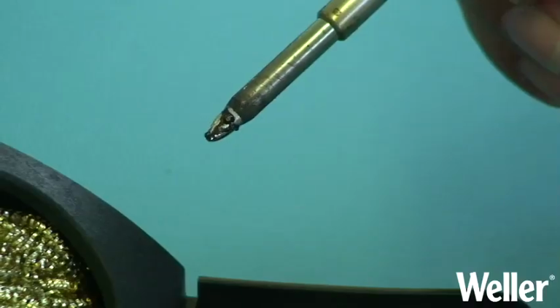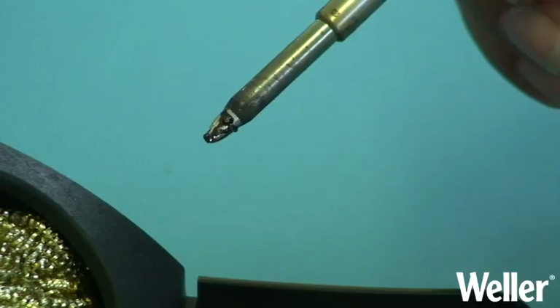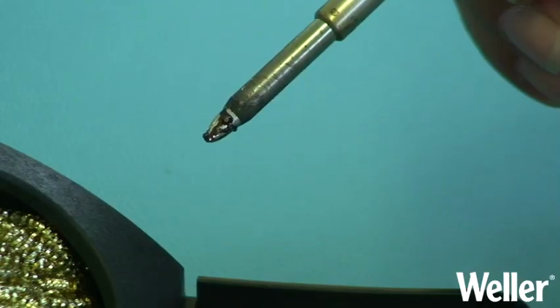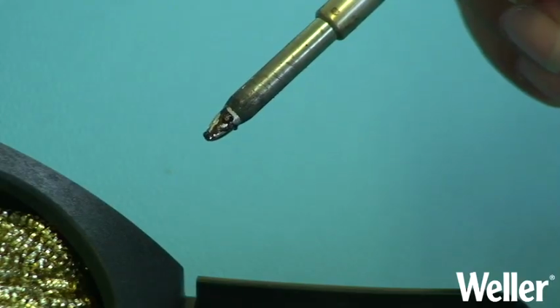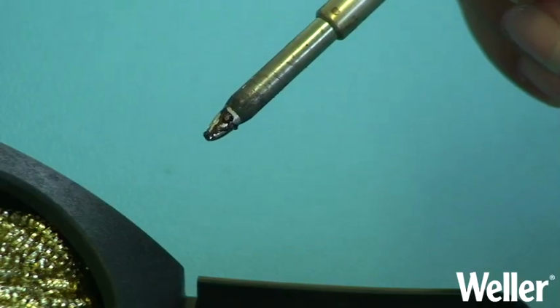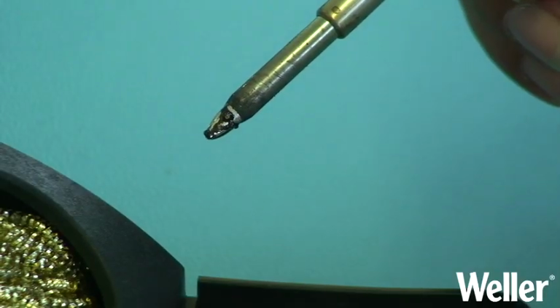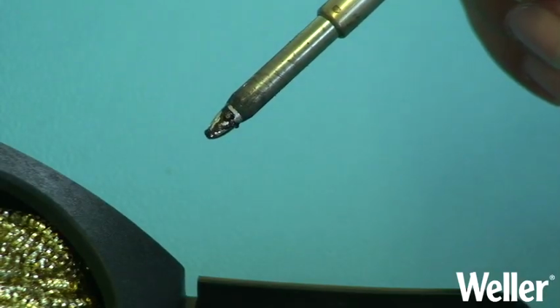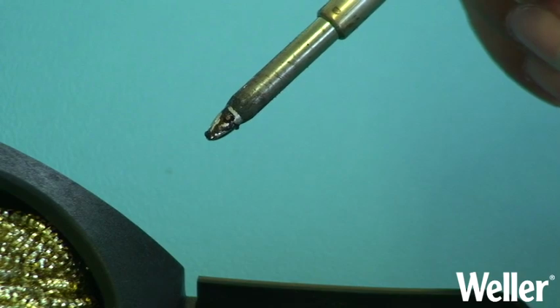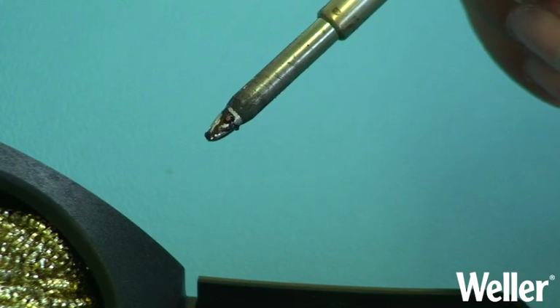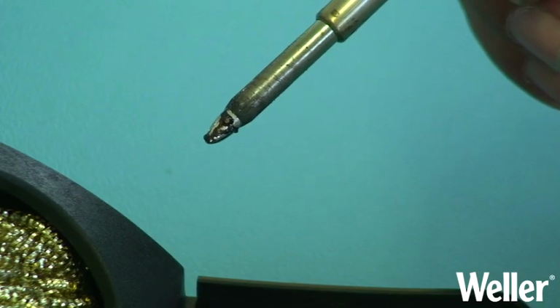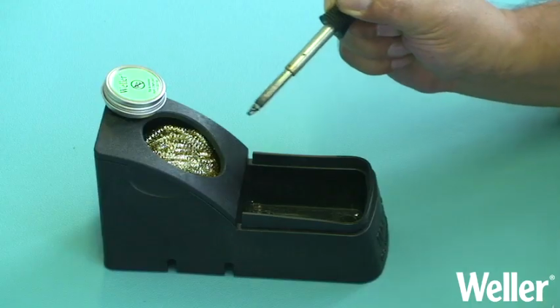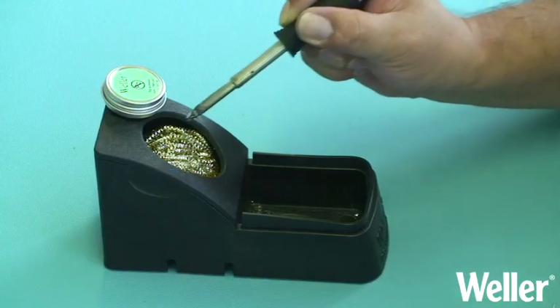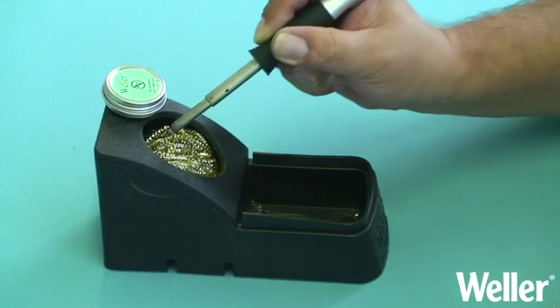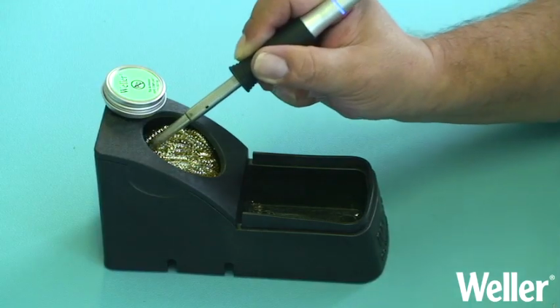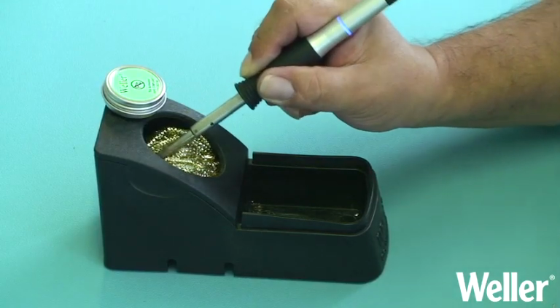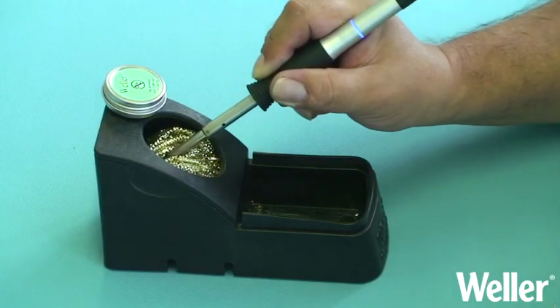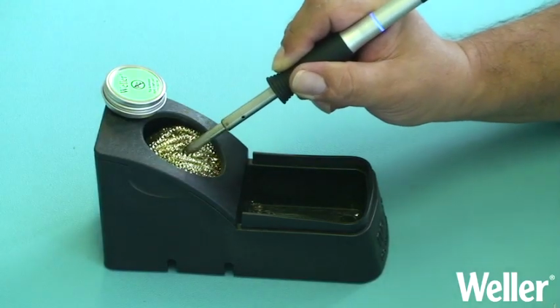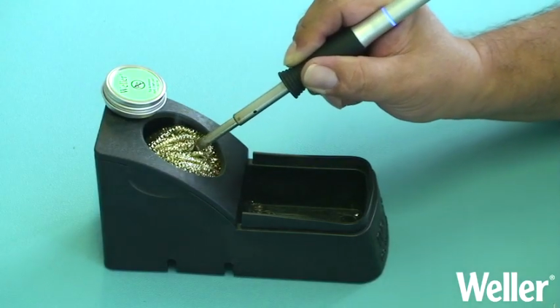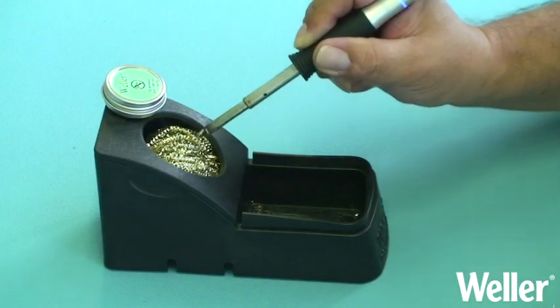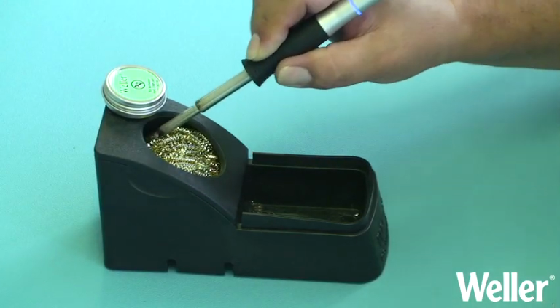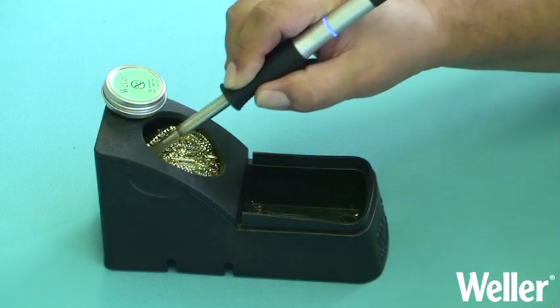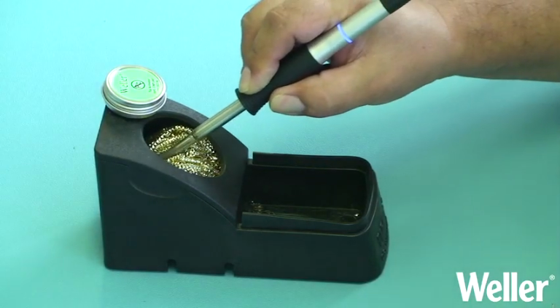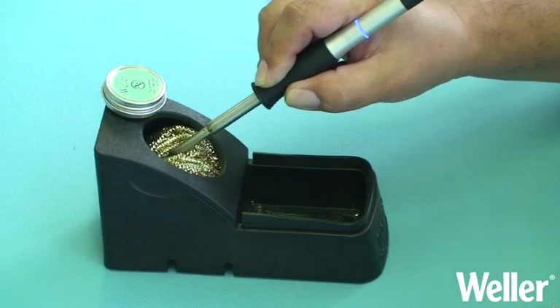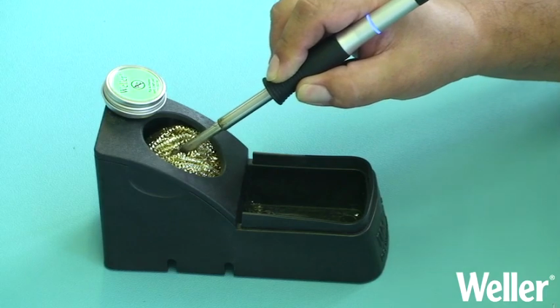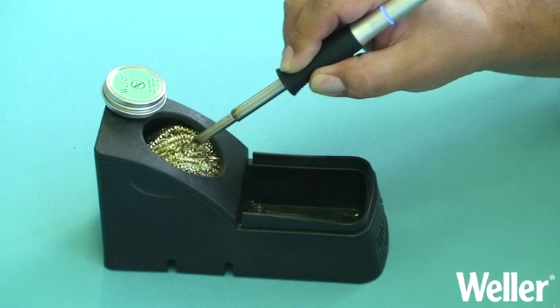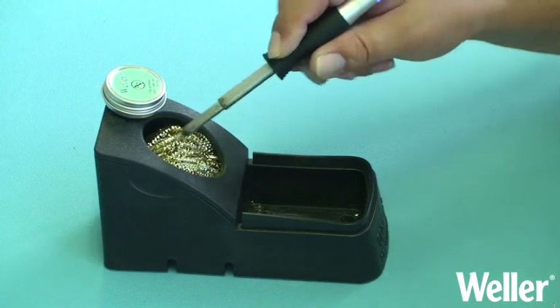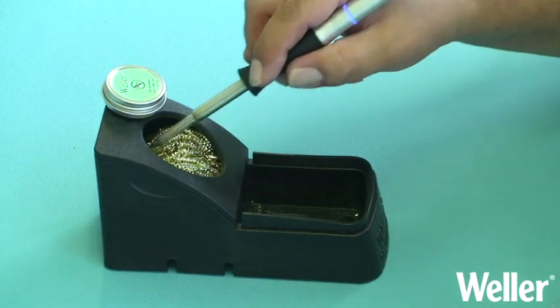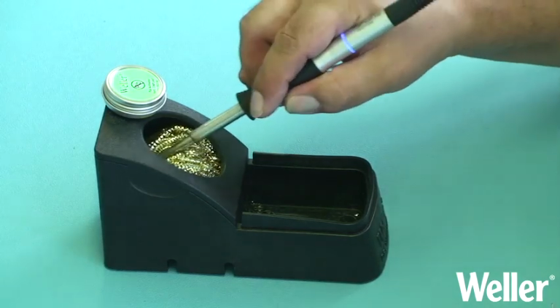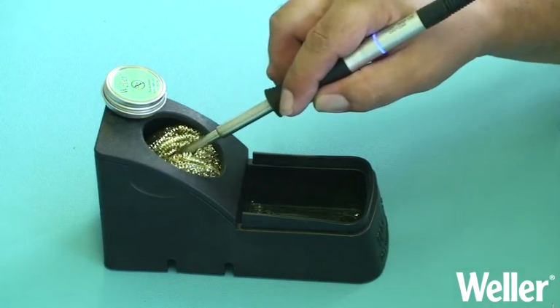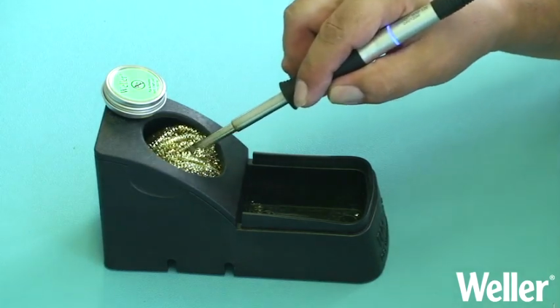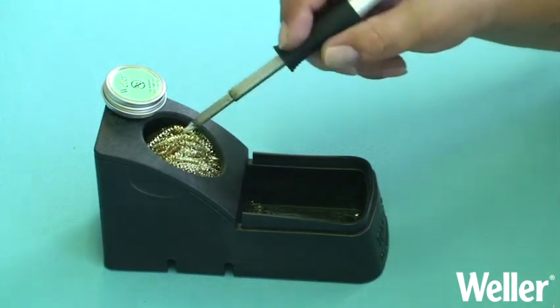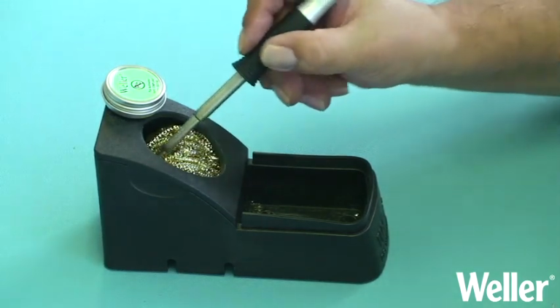For more stubborn contaminants, hold the iron firmly and move it with more pressure on the wool. Vary the strokes to allow removal of all residues from all sides and edges.